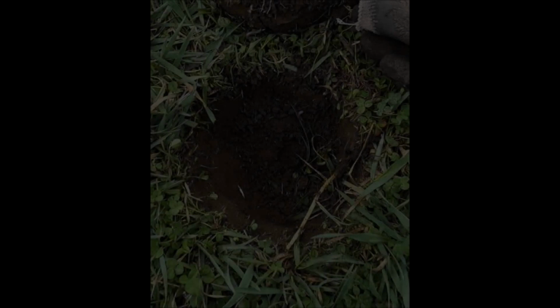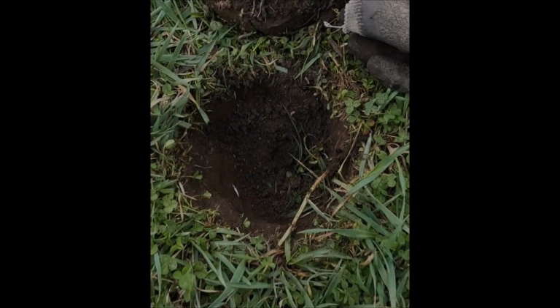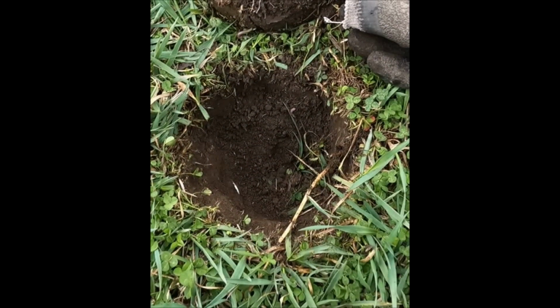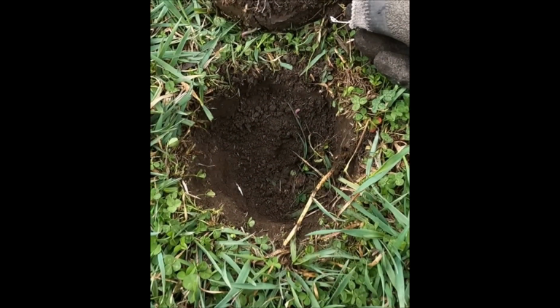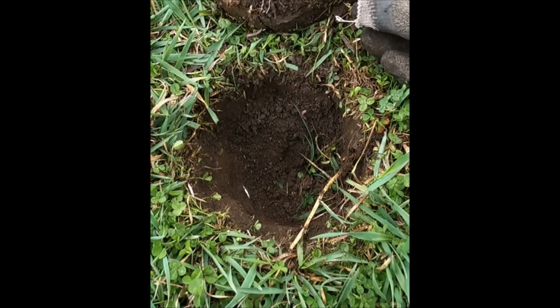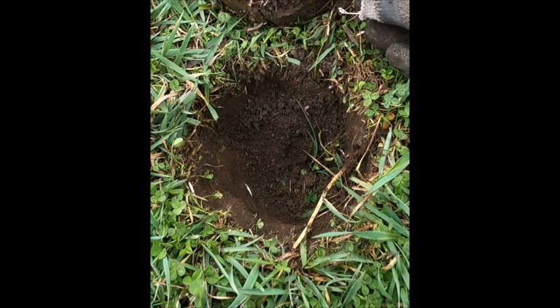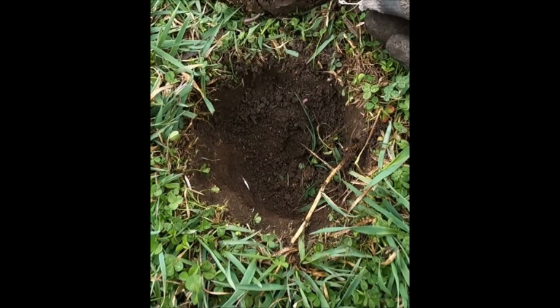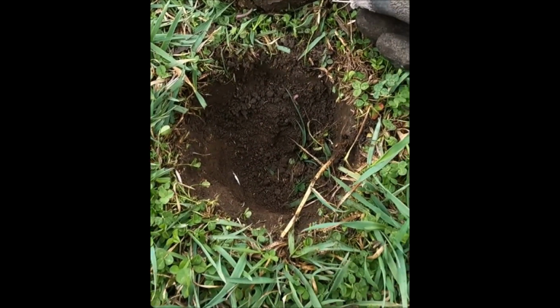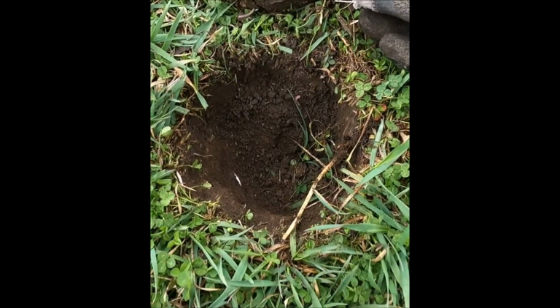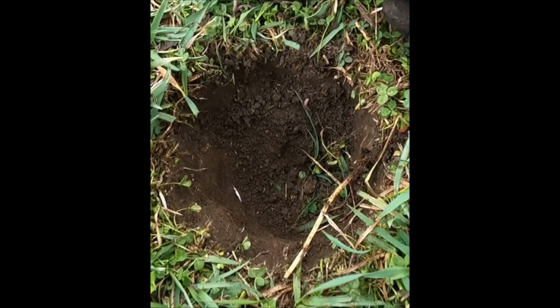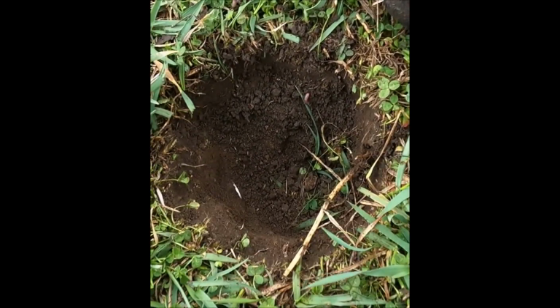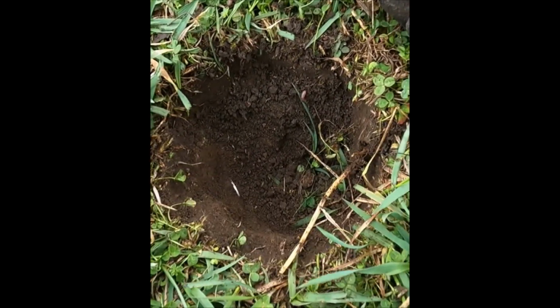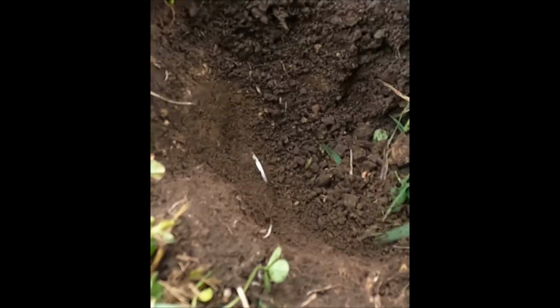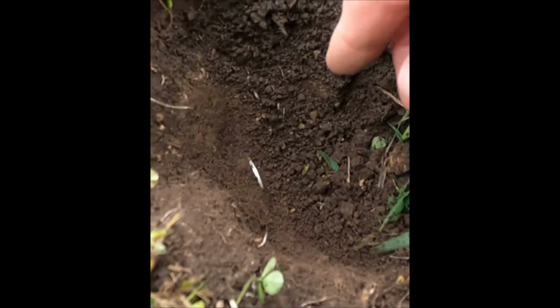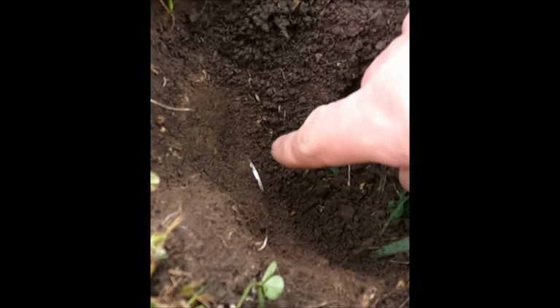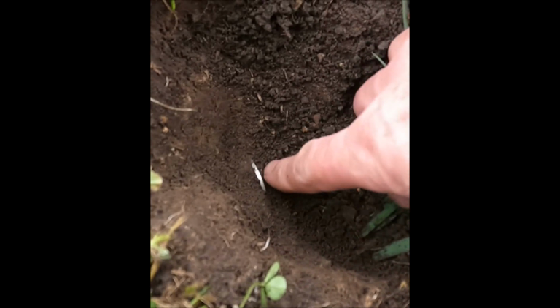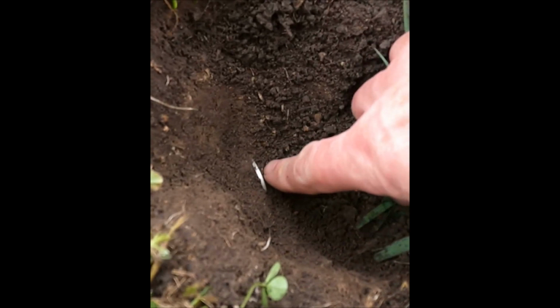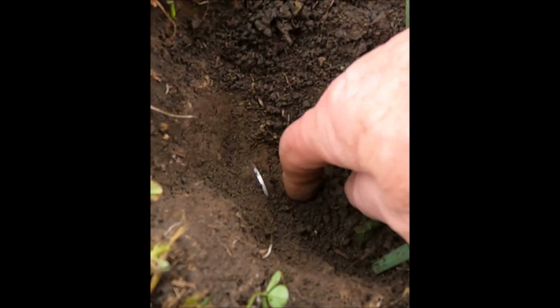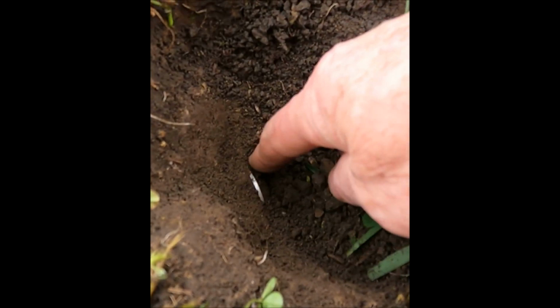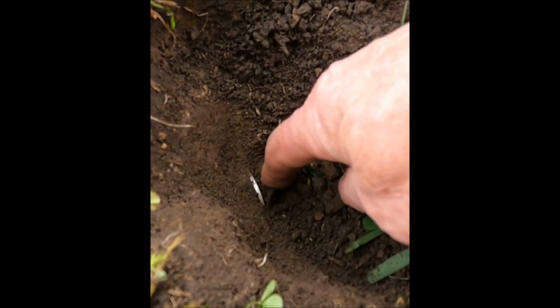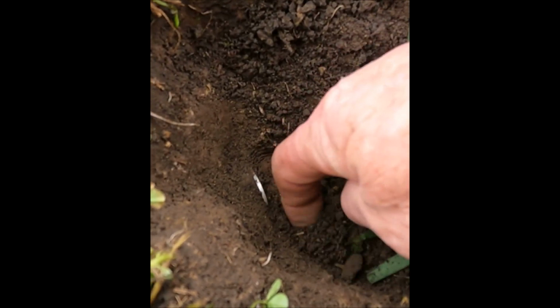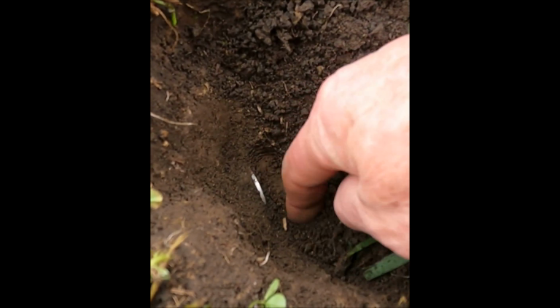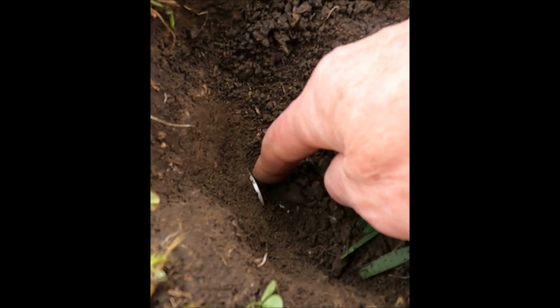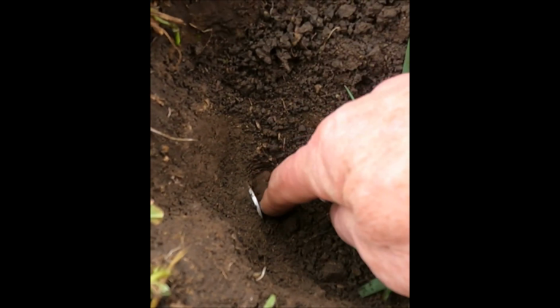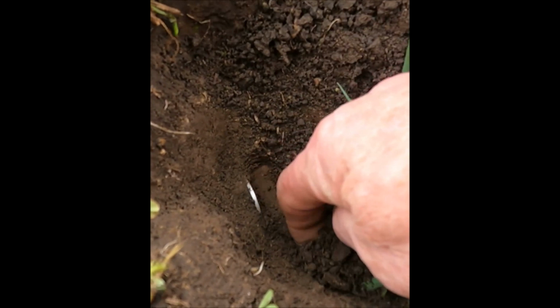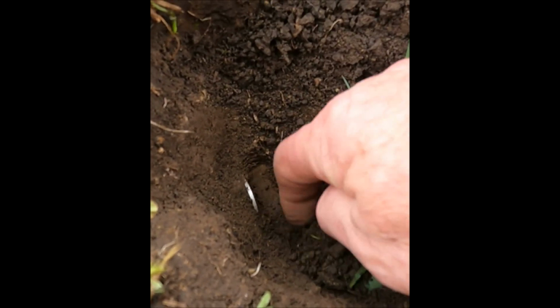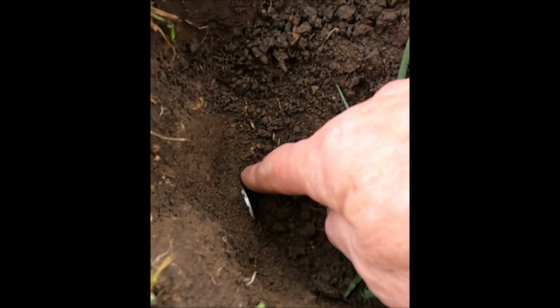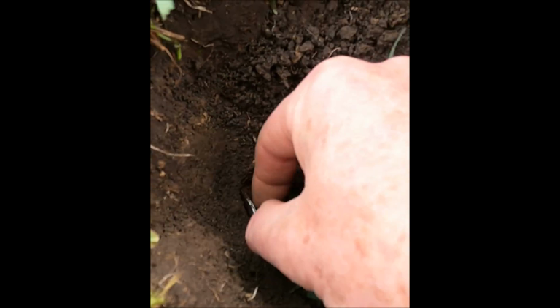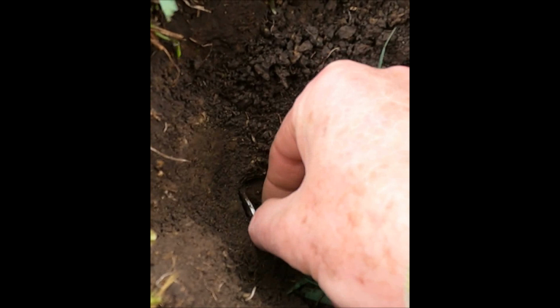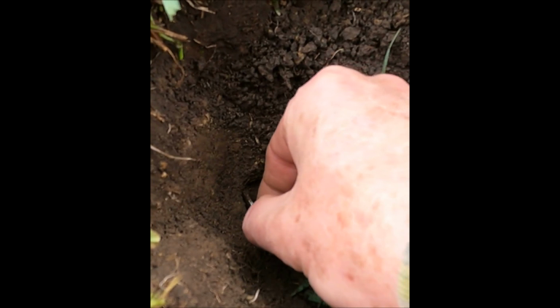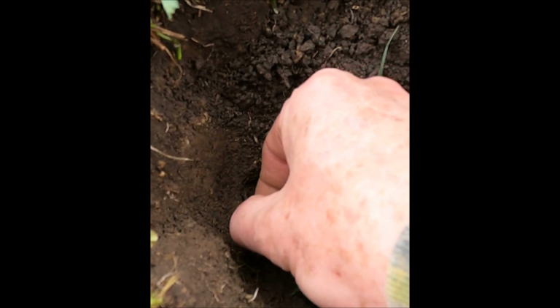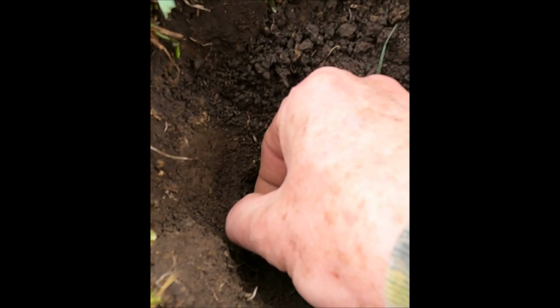I had a signal on the Minelab Equinox 800 — a nice high tone. You can see right there she was just vertical, and that looks like silver. Big silver, maybe.